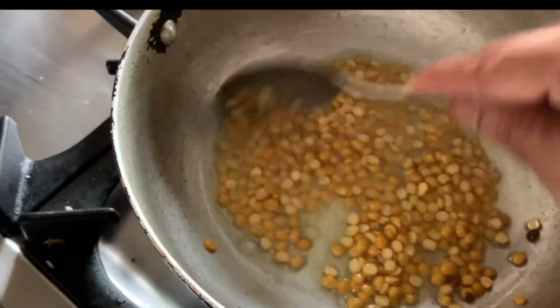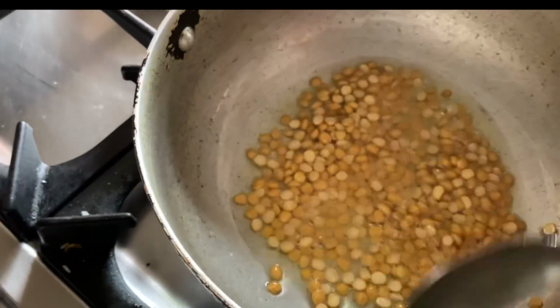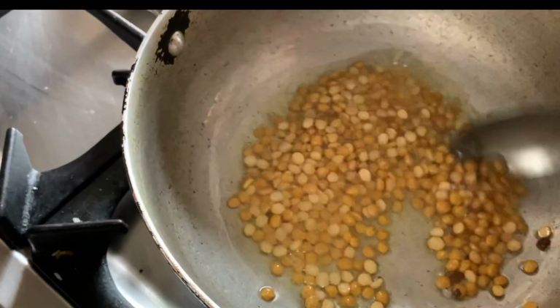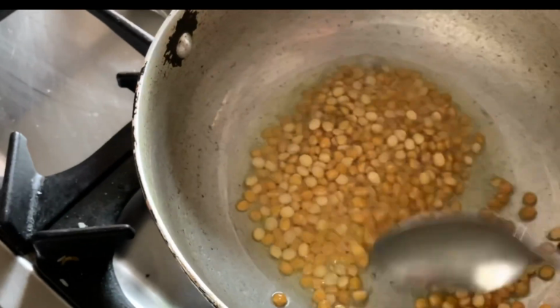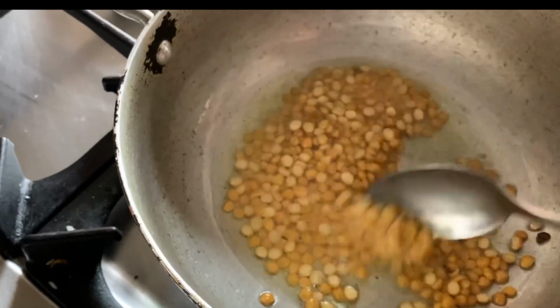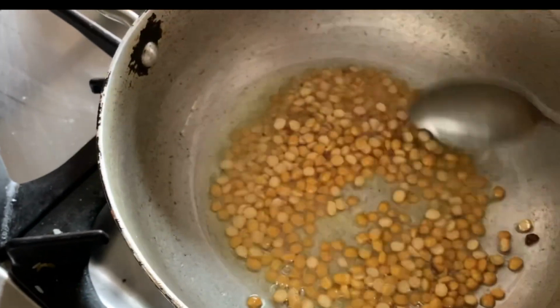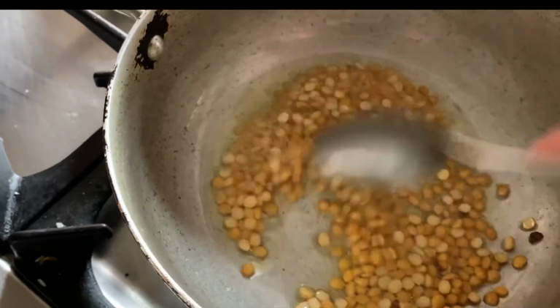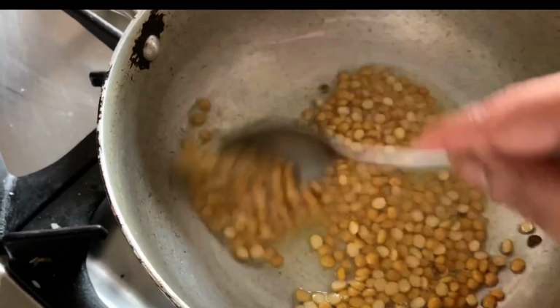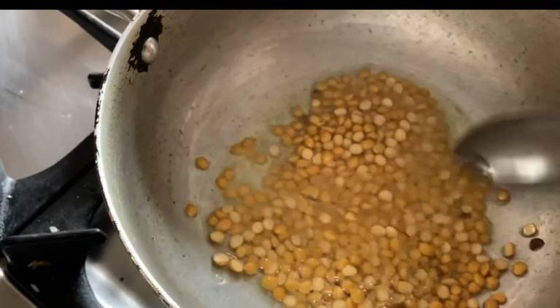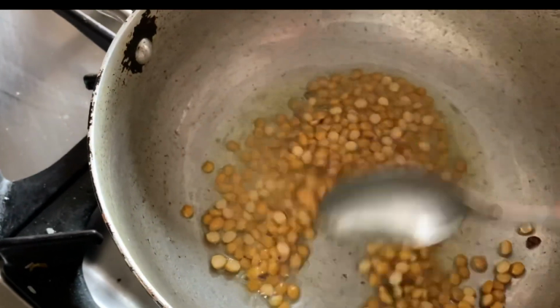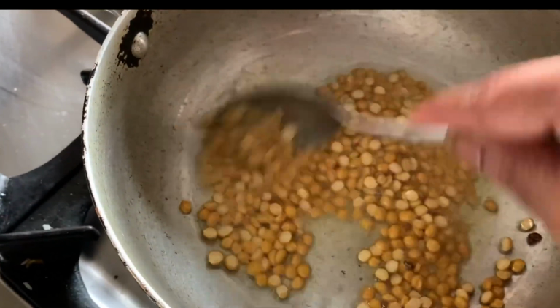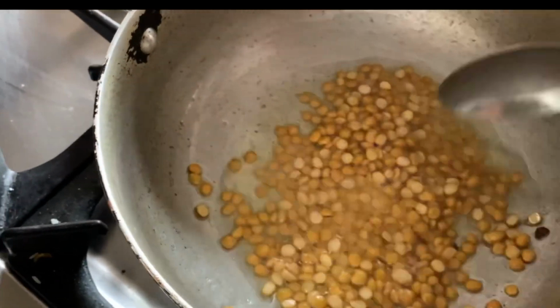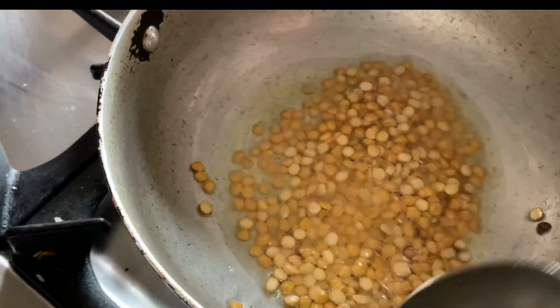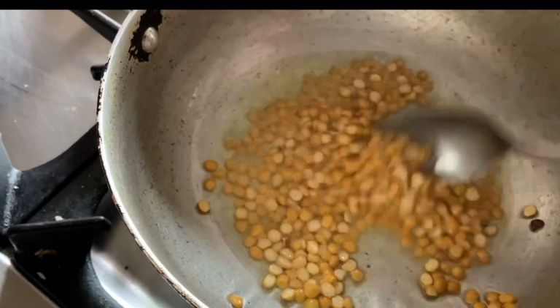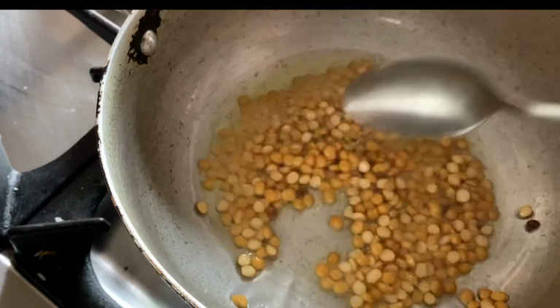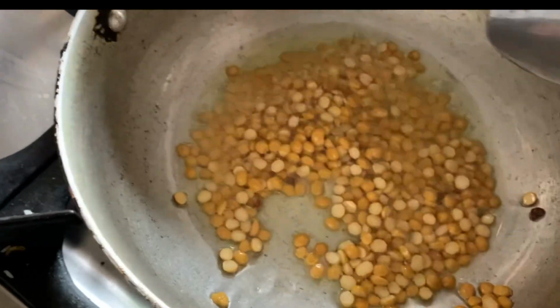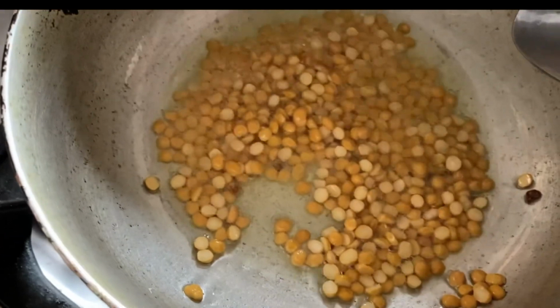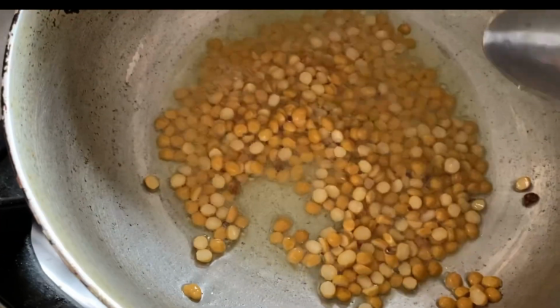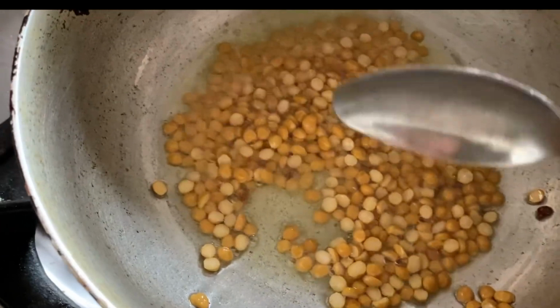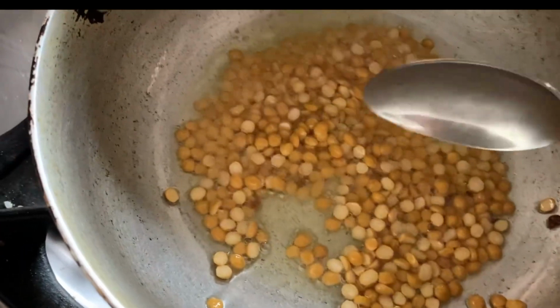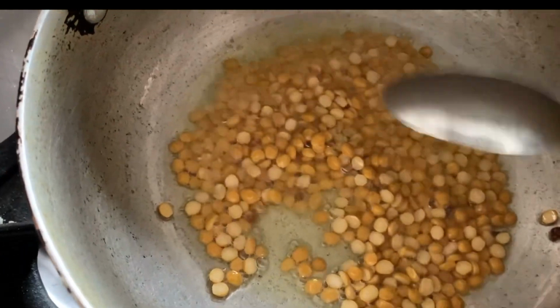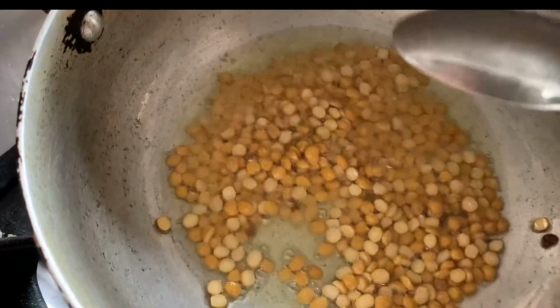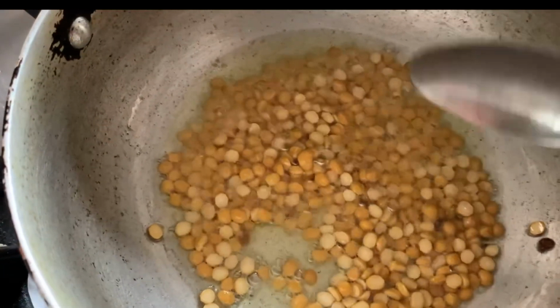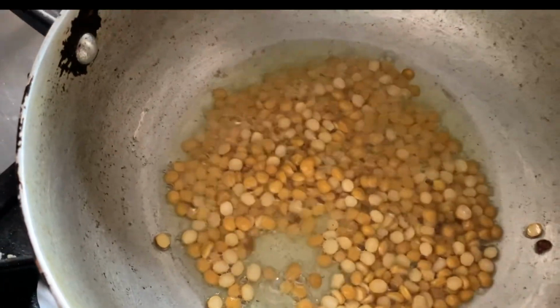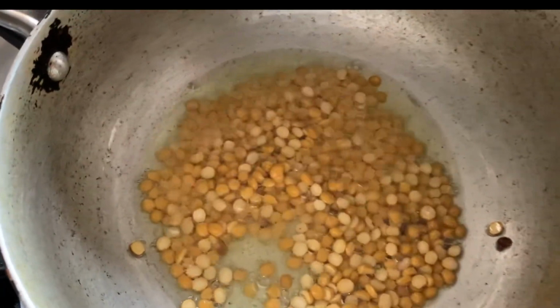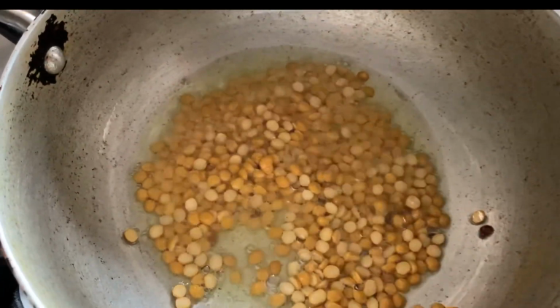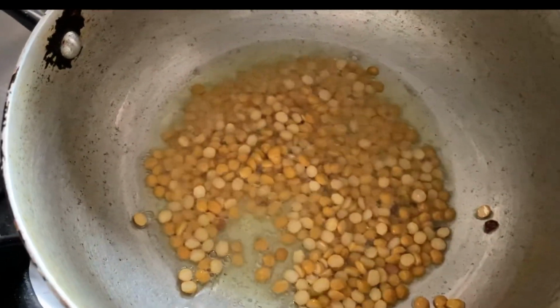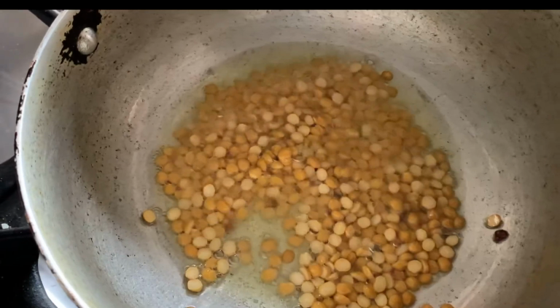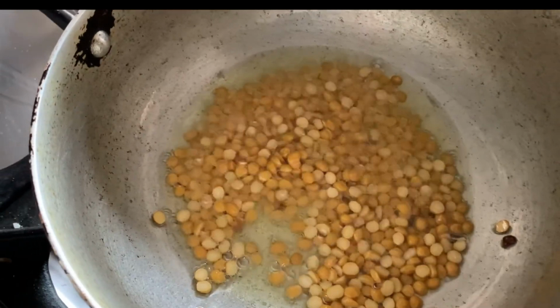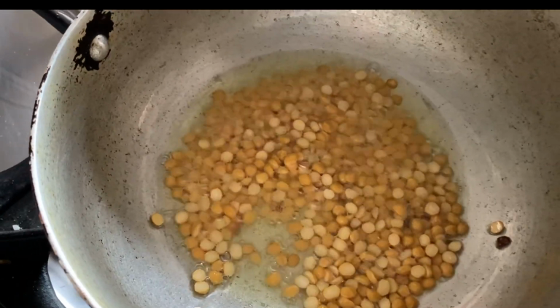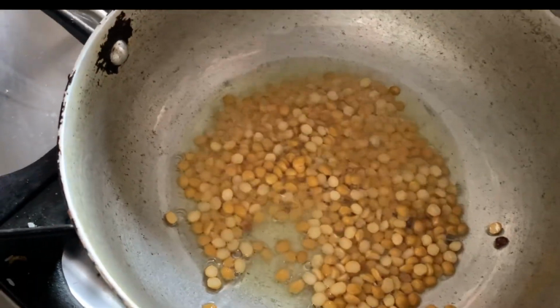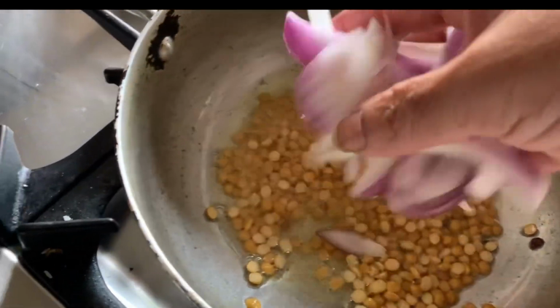Then after that we have to add the other things. So can you see the color? It is starting to become light brown in color, and it is time to add the onion.